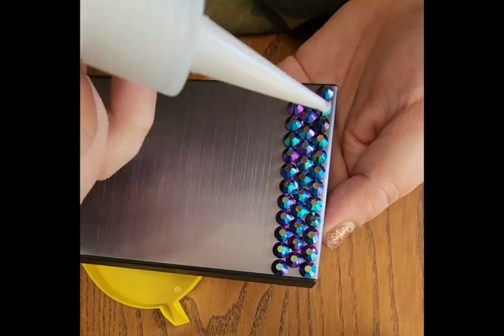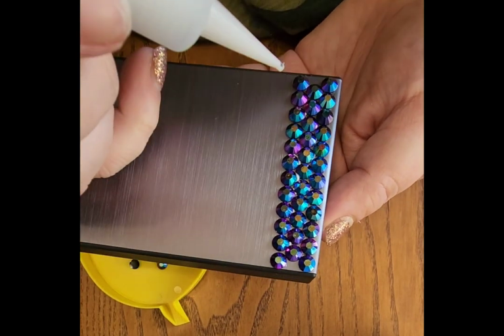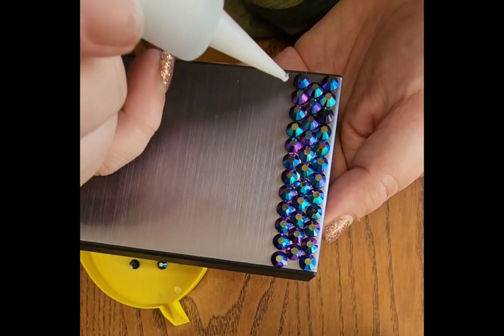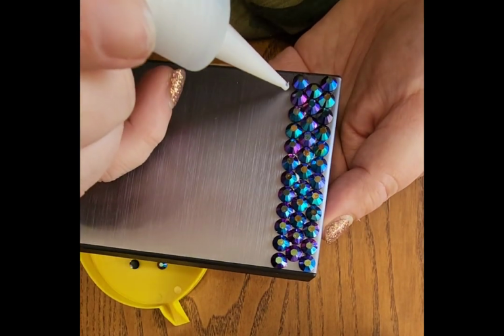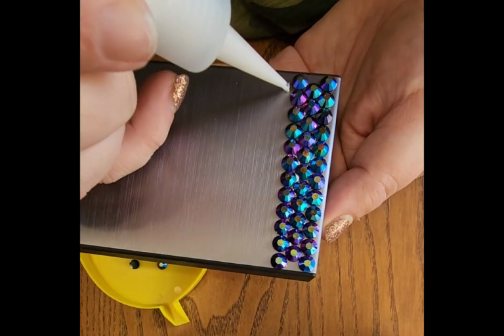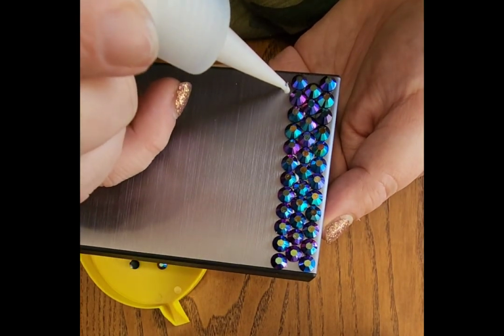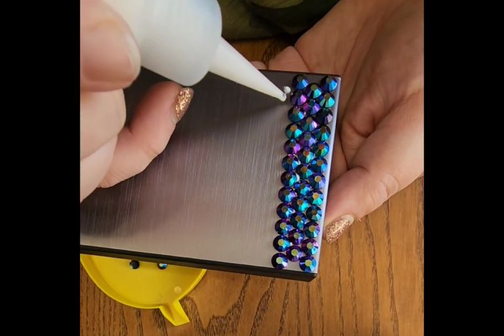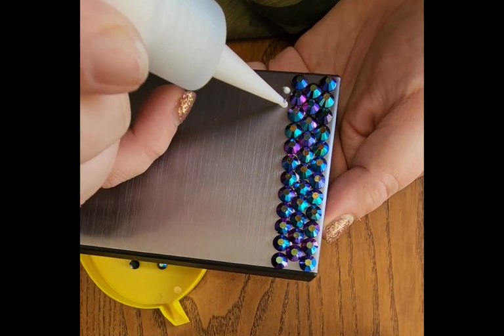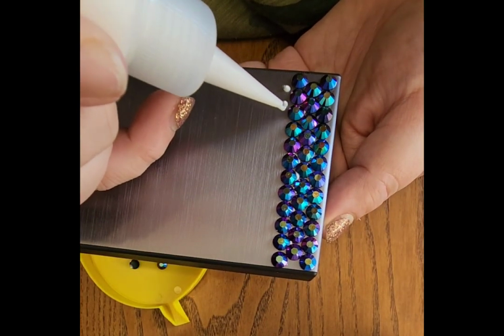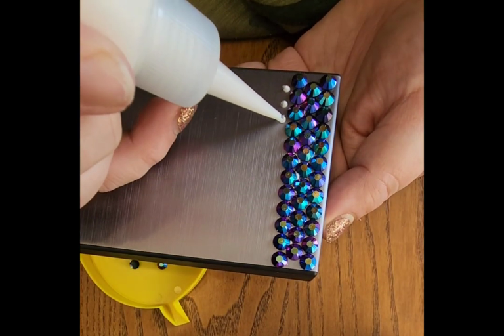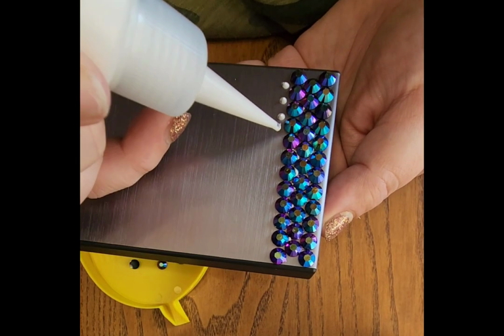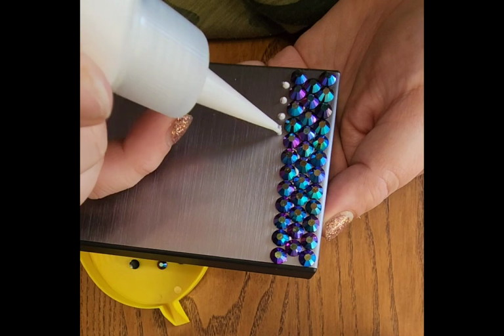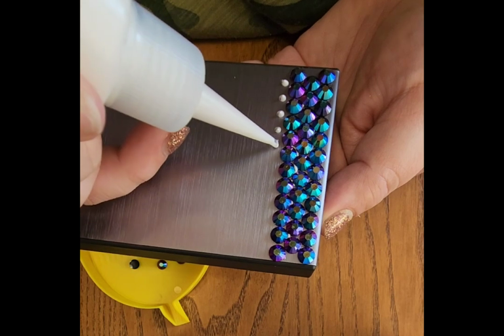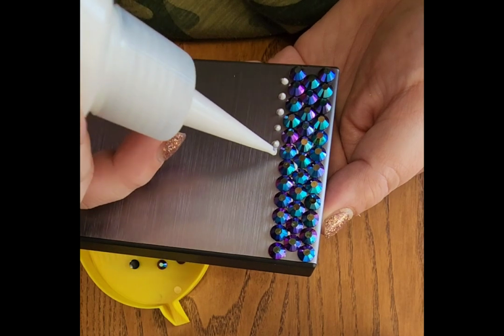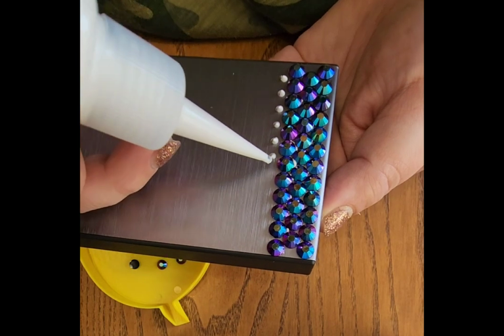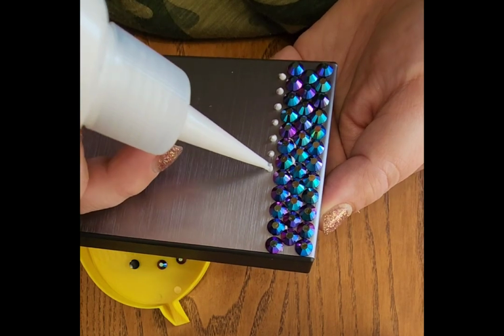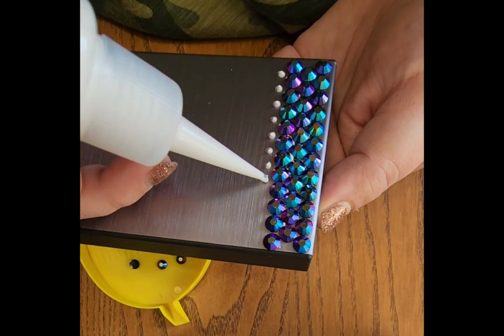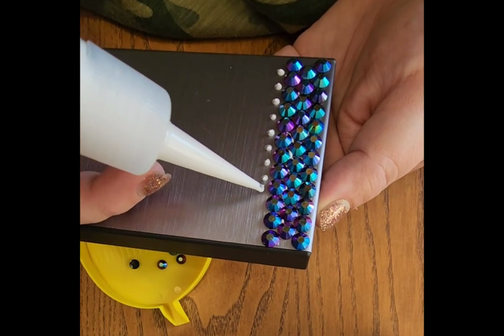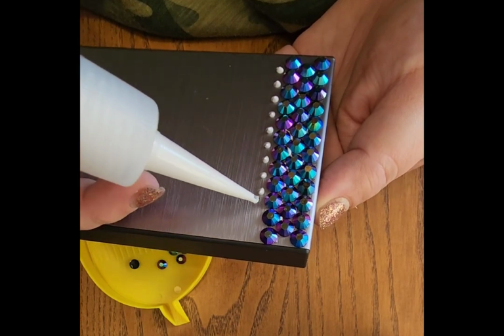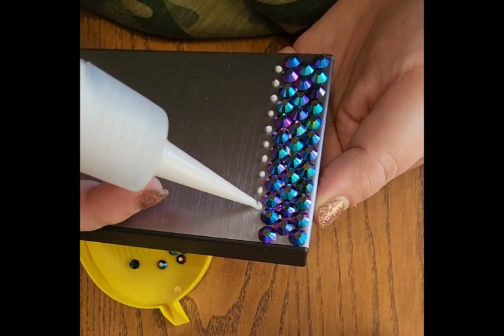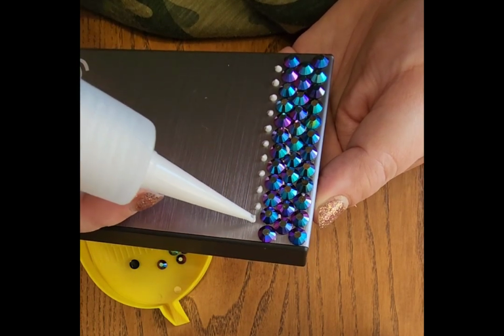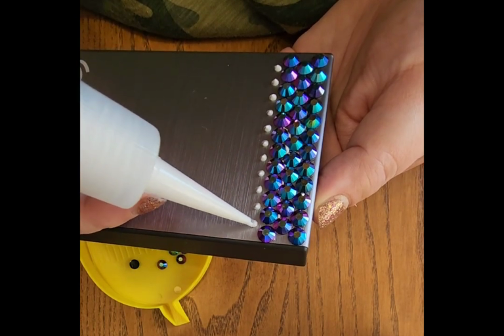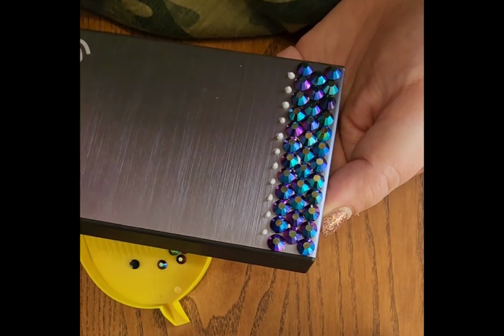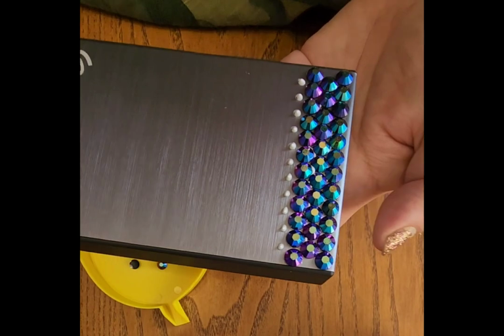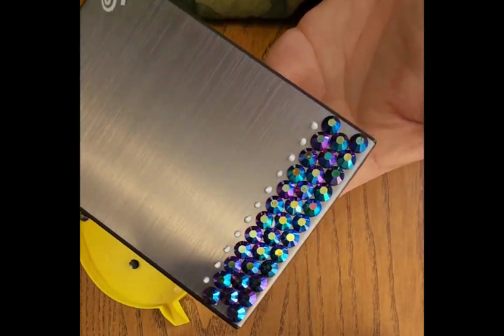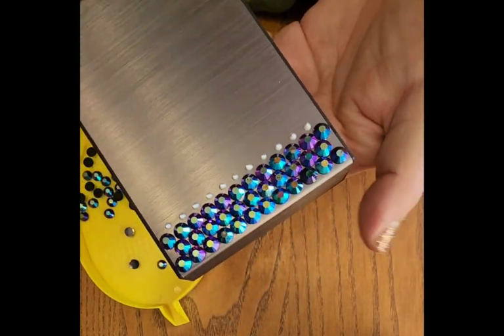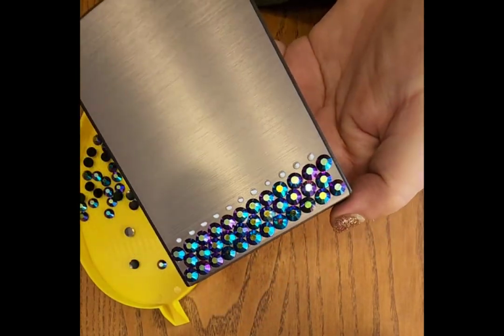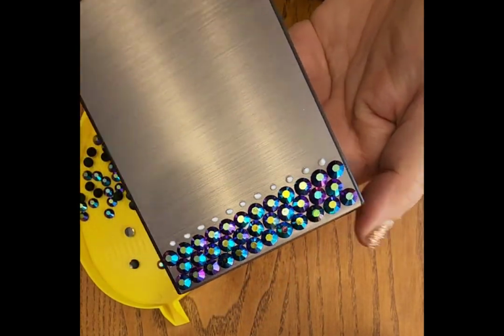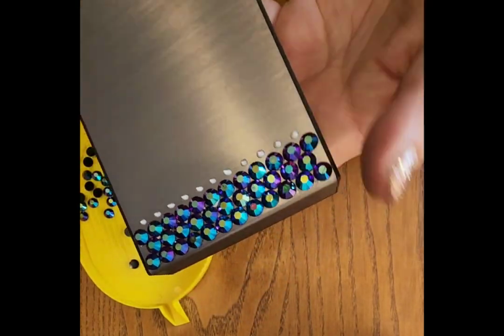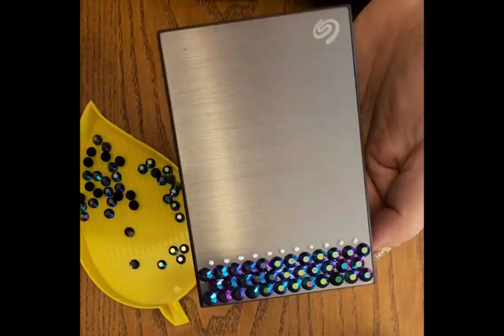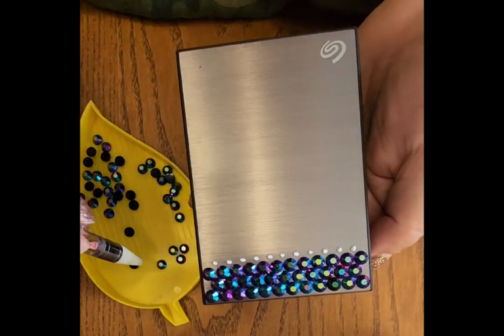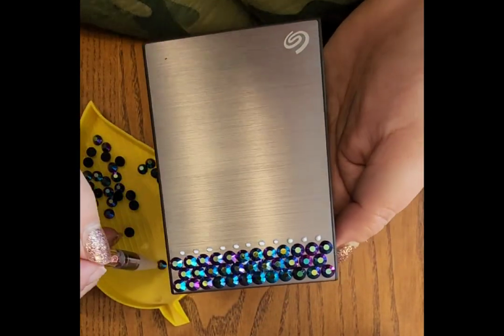Alright everybody, we keep doing this from one row to the next — just the exact same thing. I'm going to speed this up a little bit for the process, and when we're done with almost all the rows we will come back and discuss a little more.